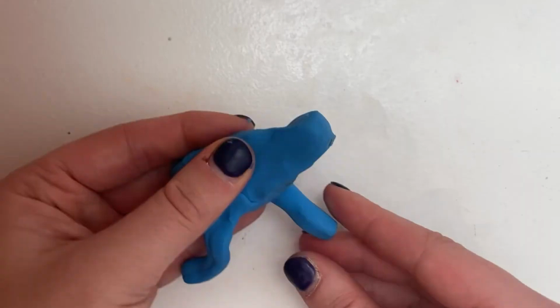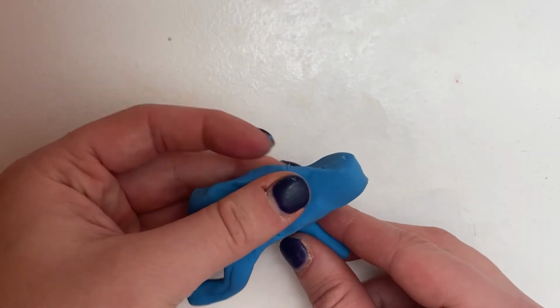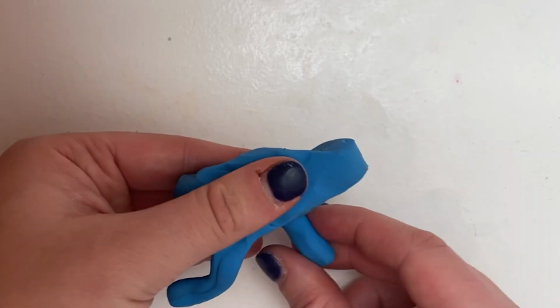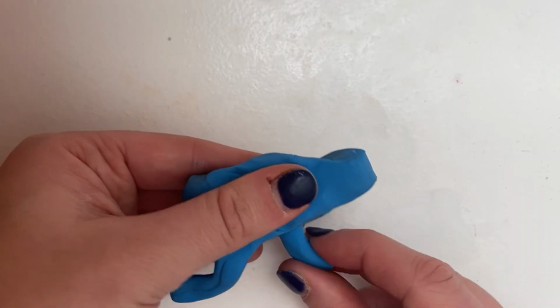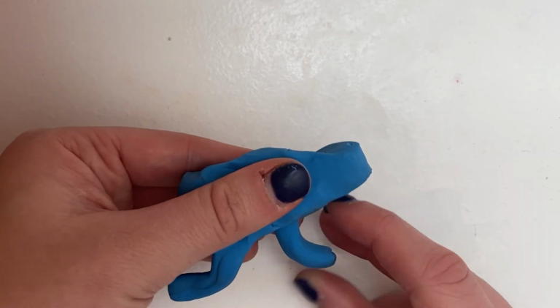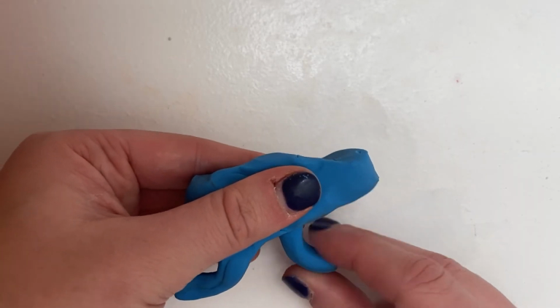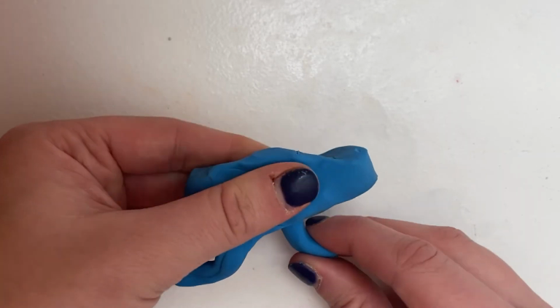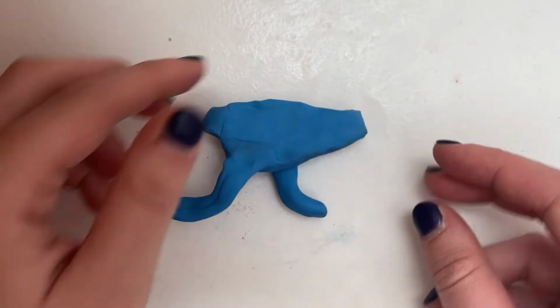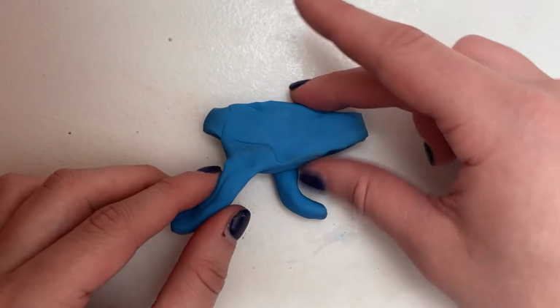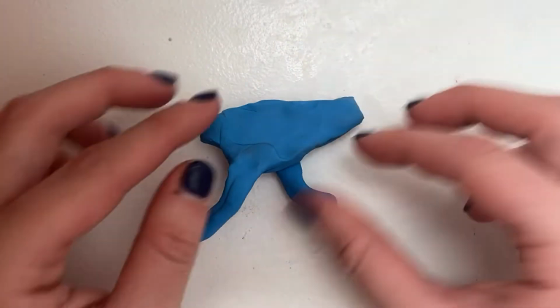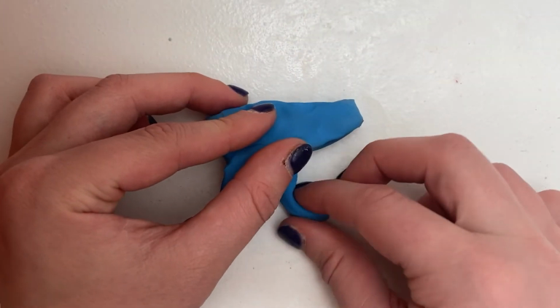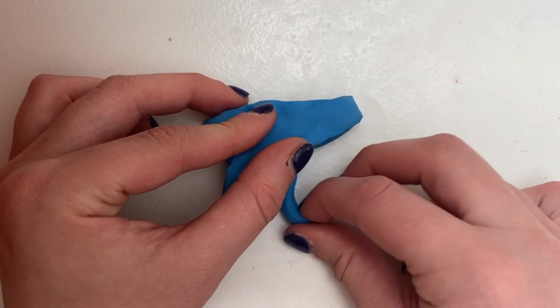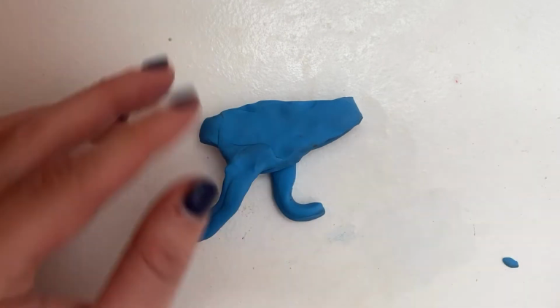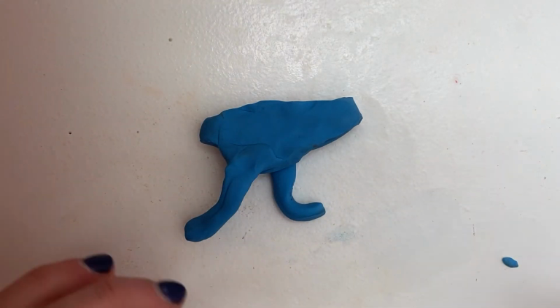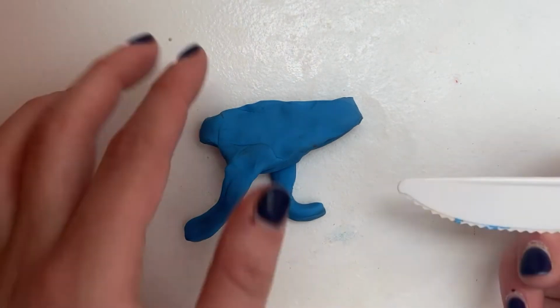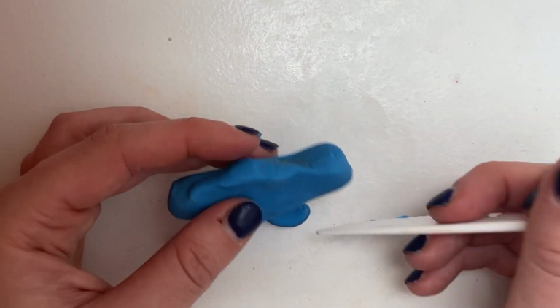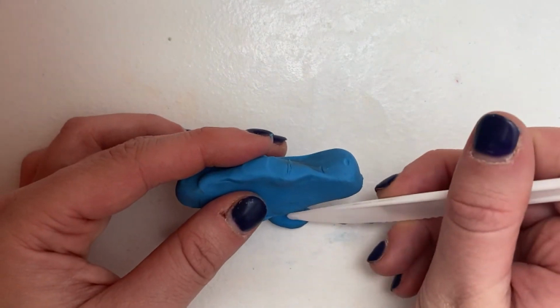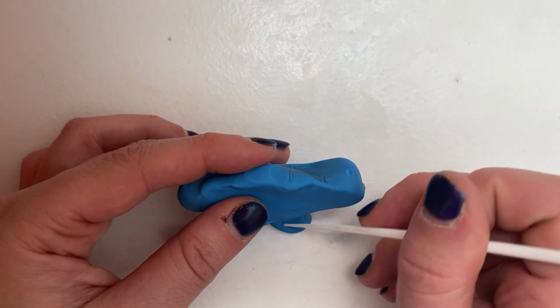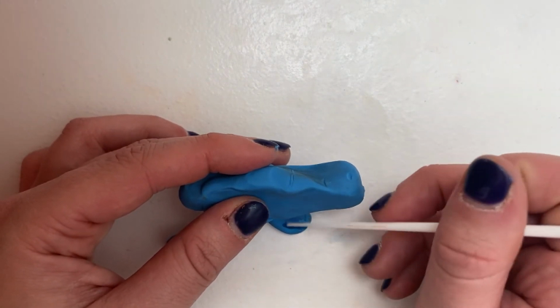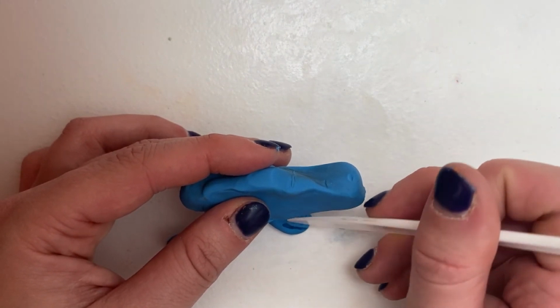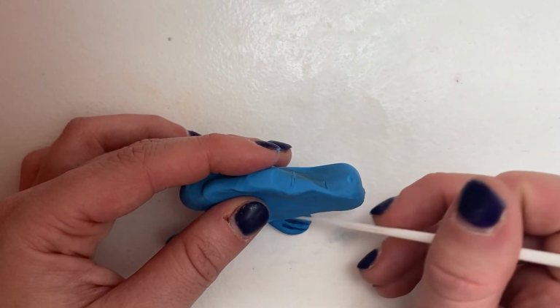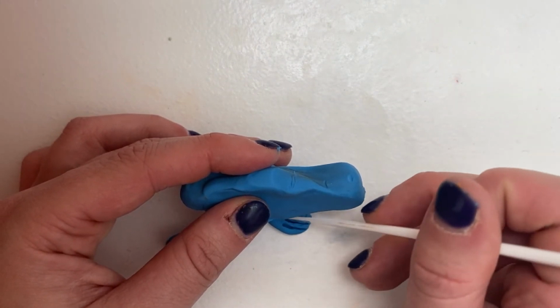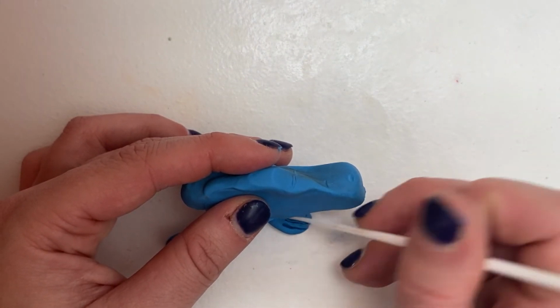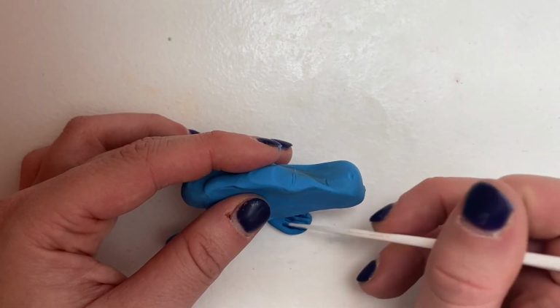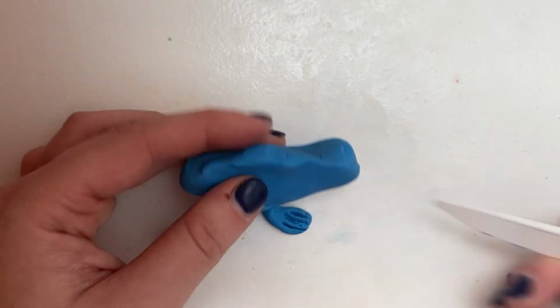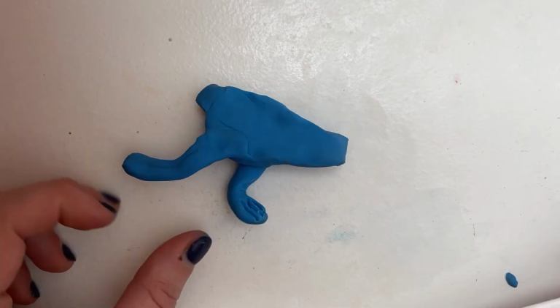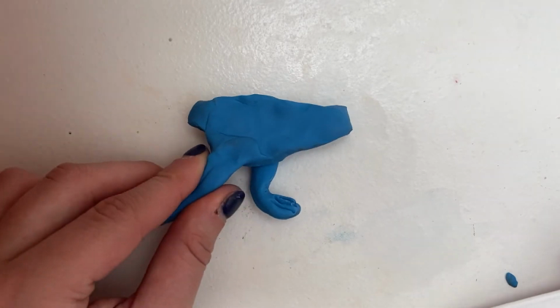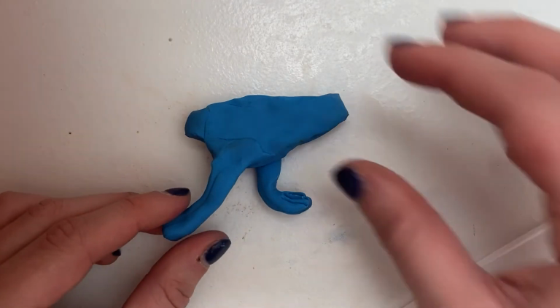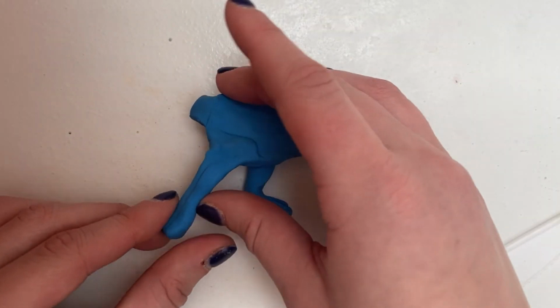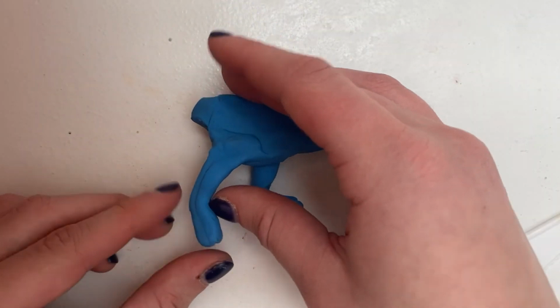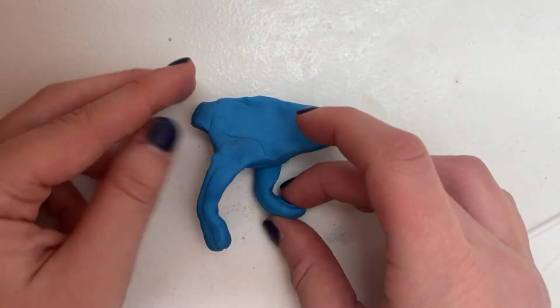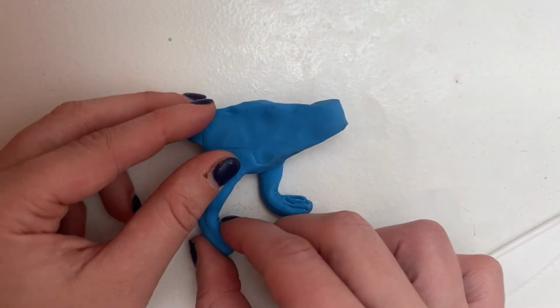For the legs, take two pieces of clay and roll them out. Curve the ends of the clay in the same direction. You can scratch three marks on them for claws. Attach the non-curved sides to the bottom of the dinosaur.